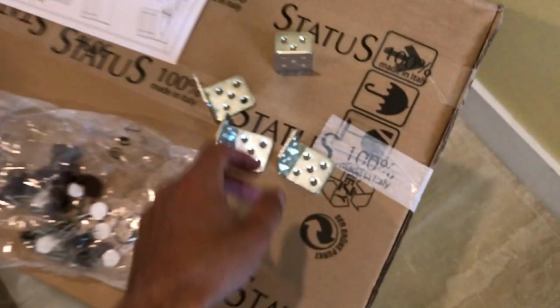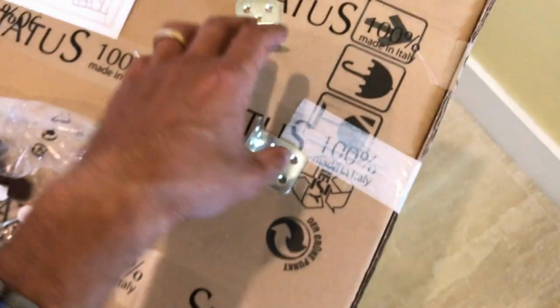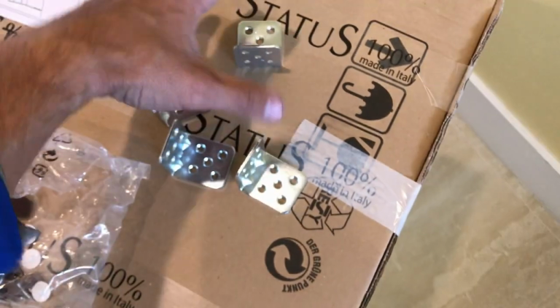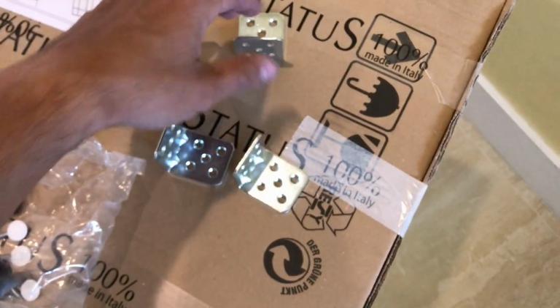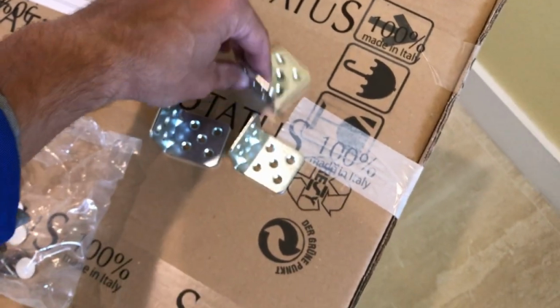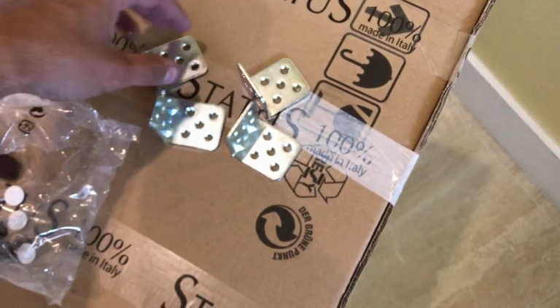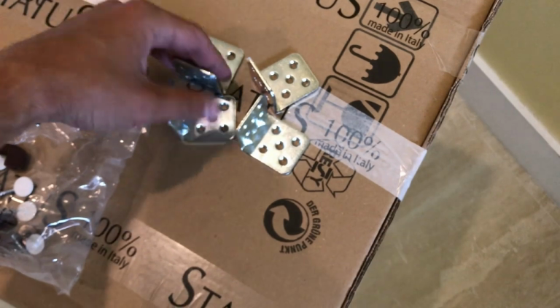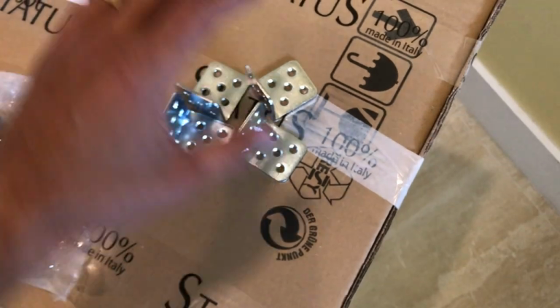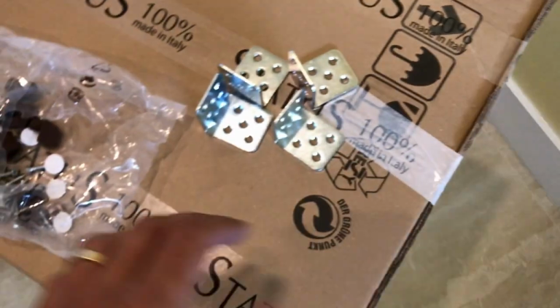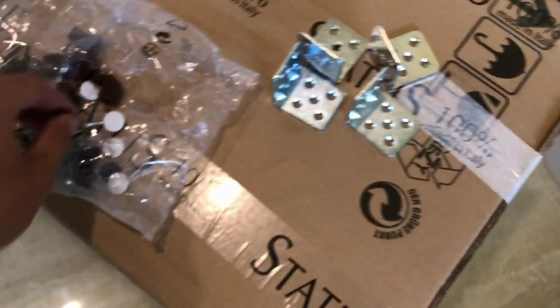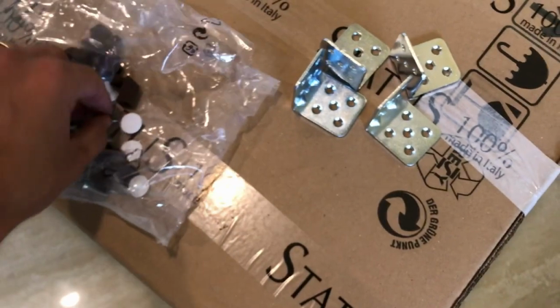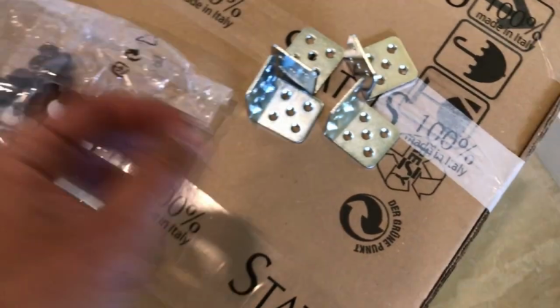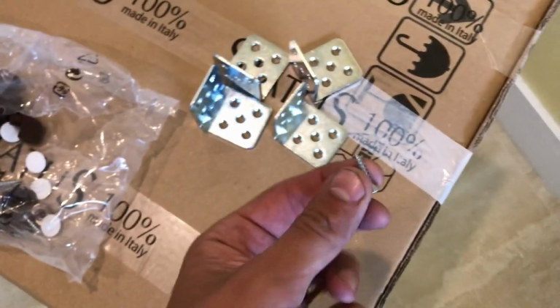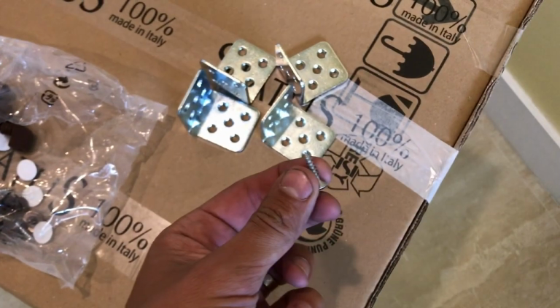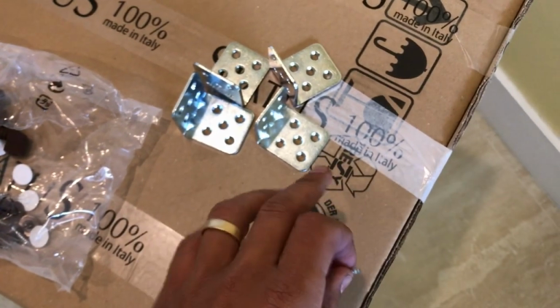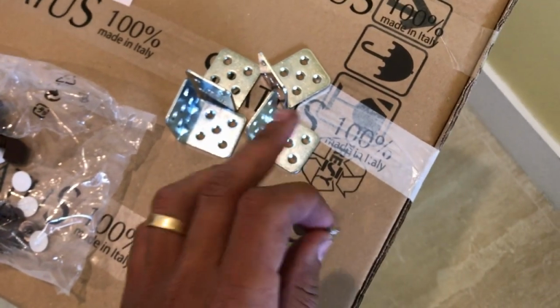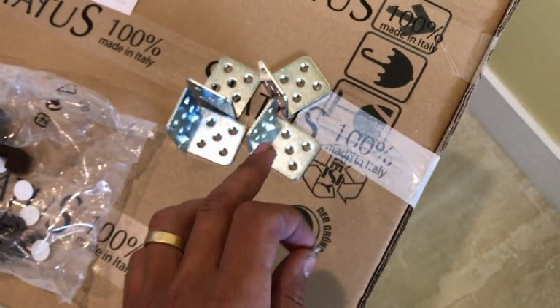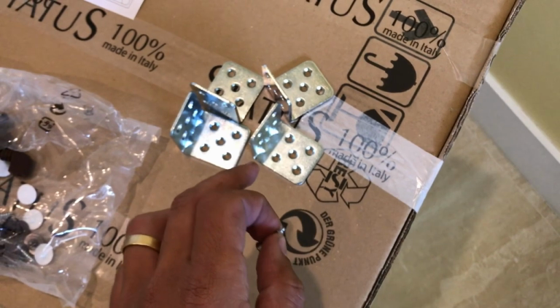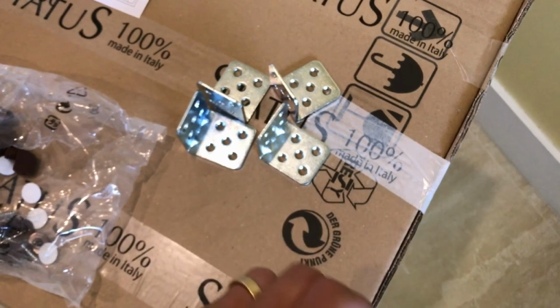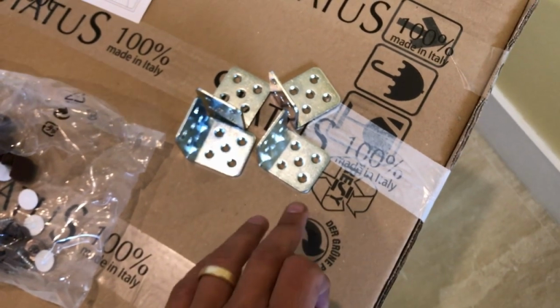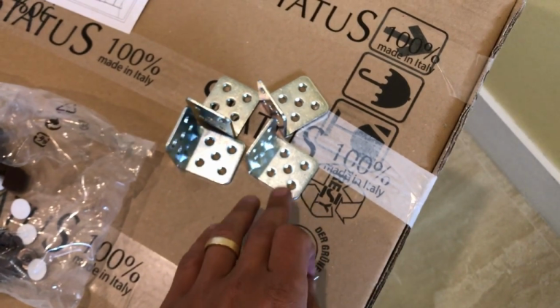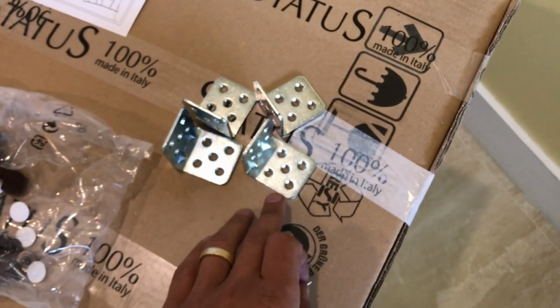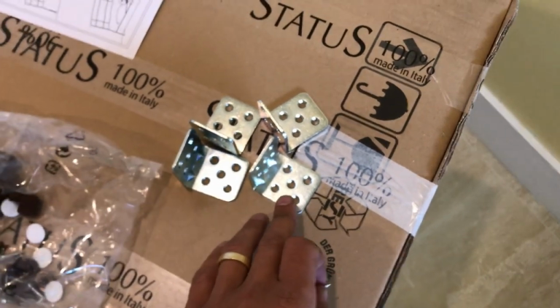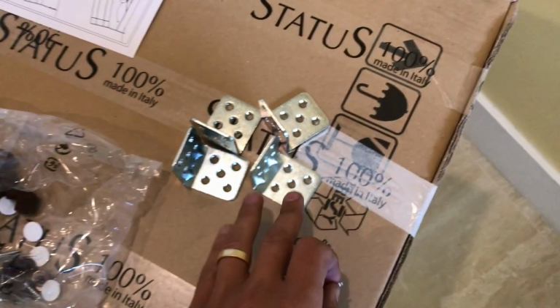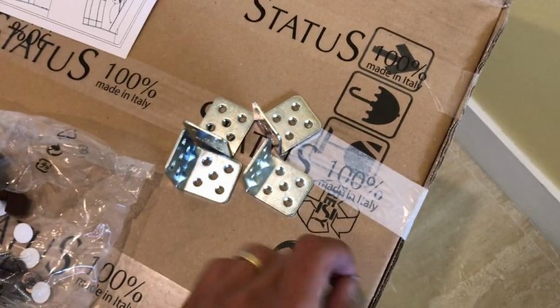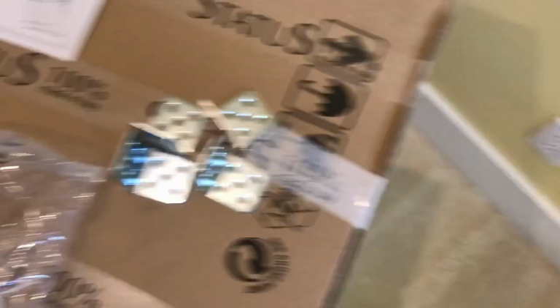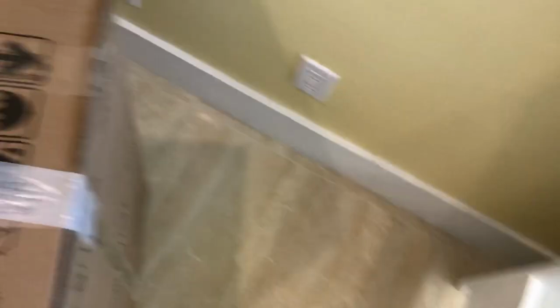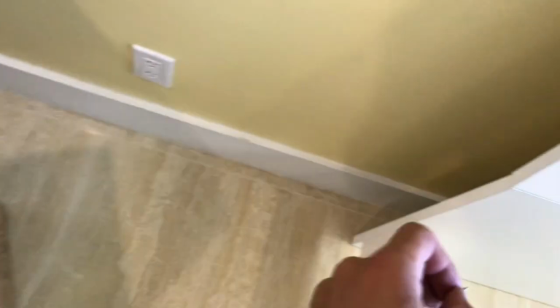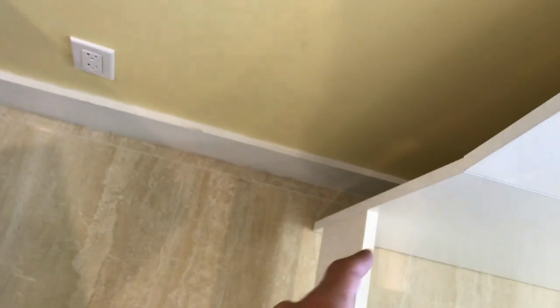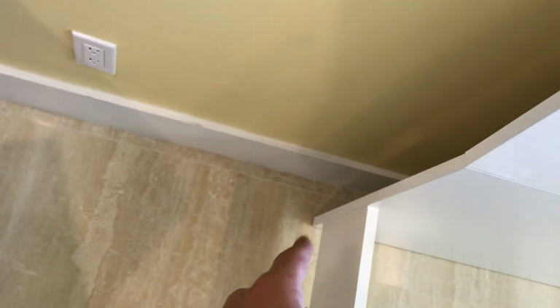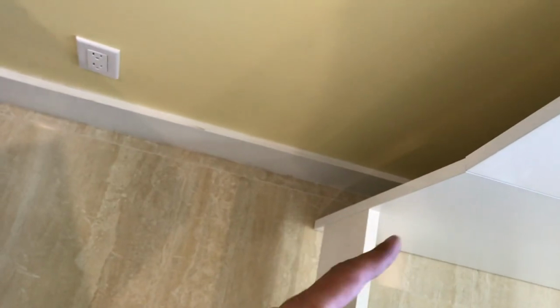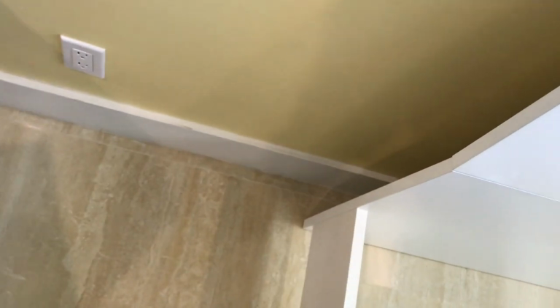Next thing is you've got these four brackets. Four brackets you're going to use with these screws on each corner. This is for added support, so that over time, those don't wear out.